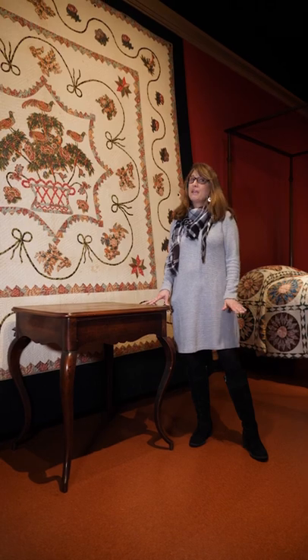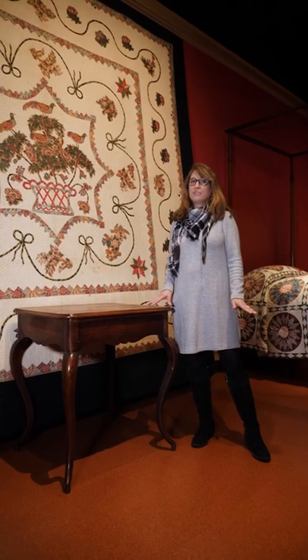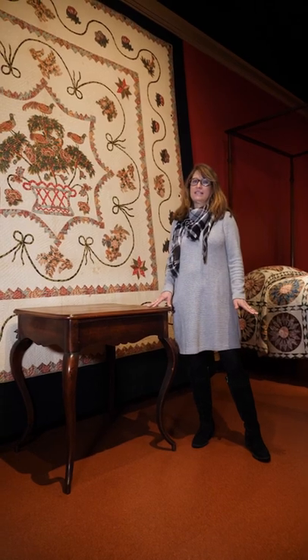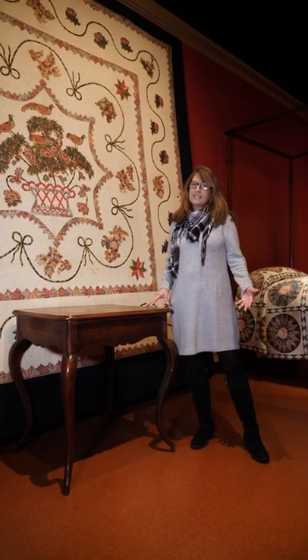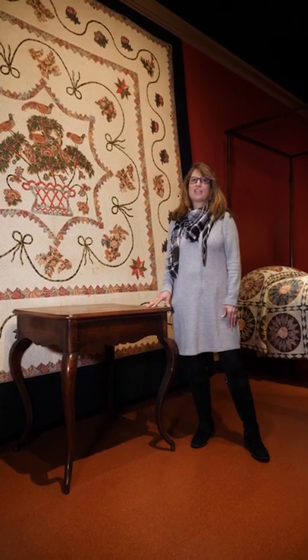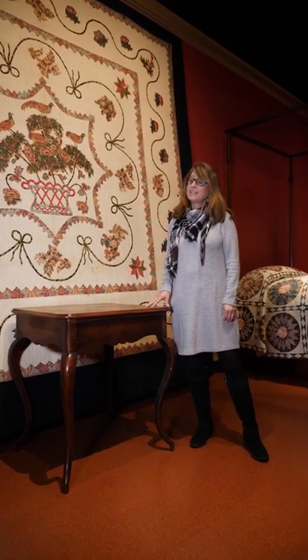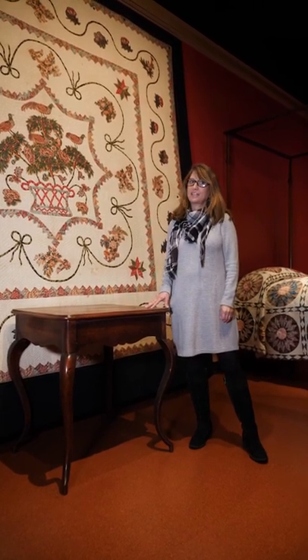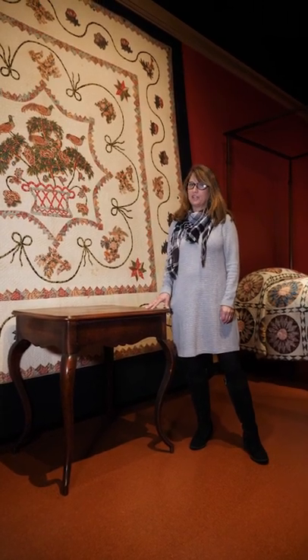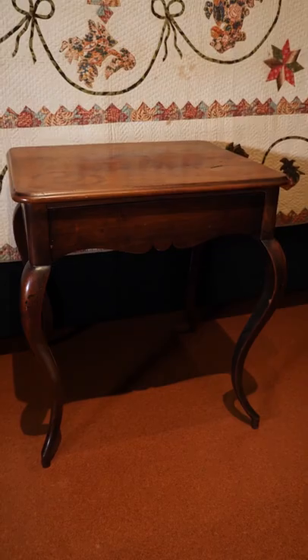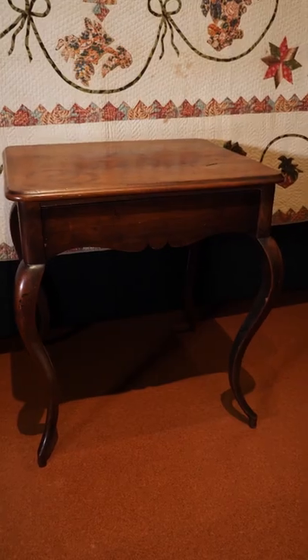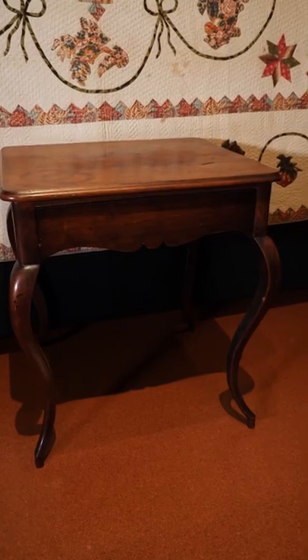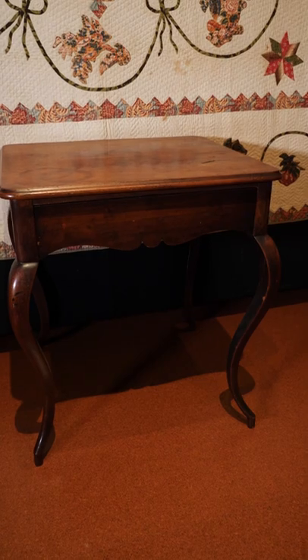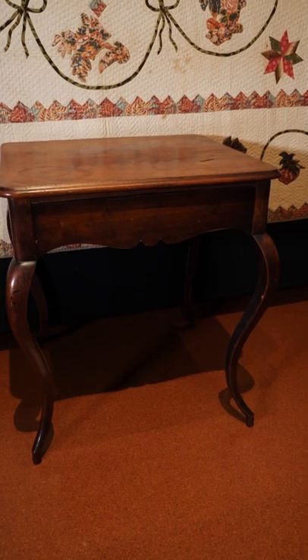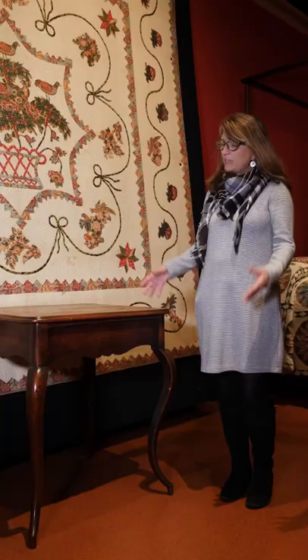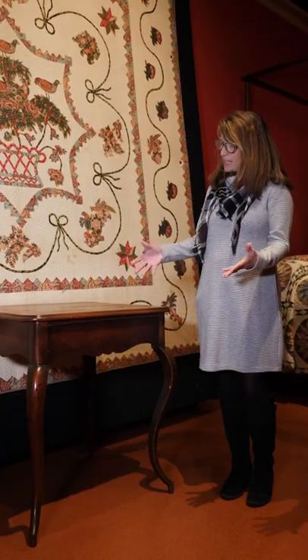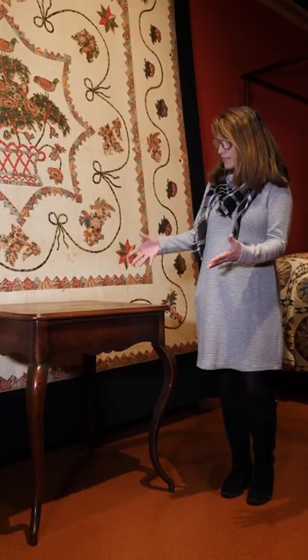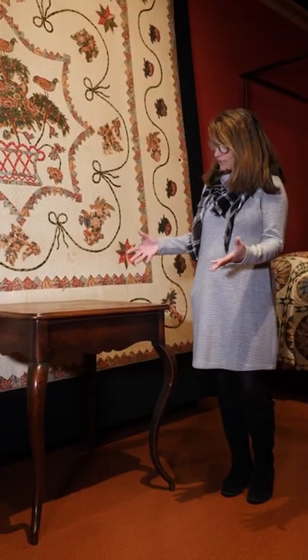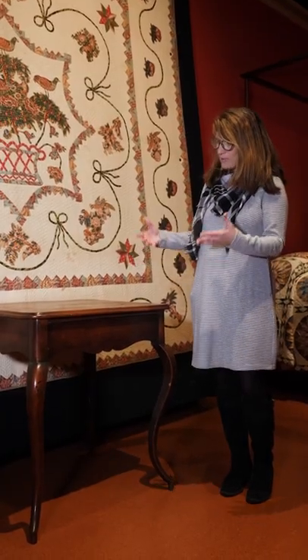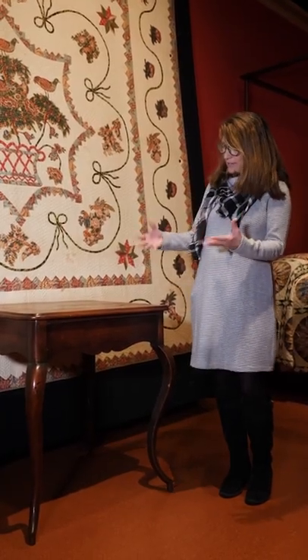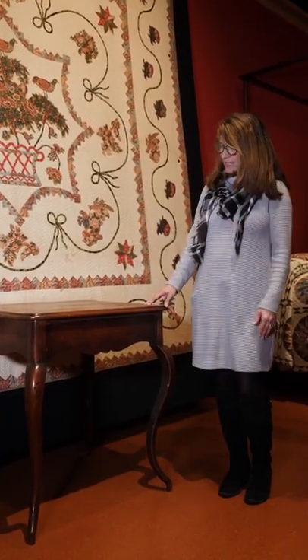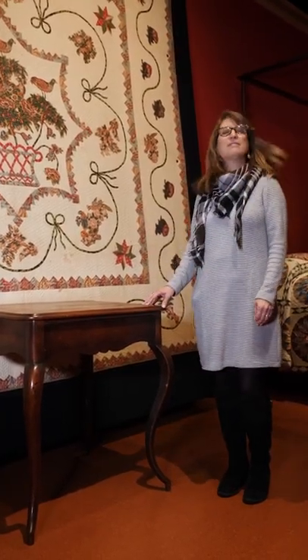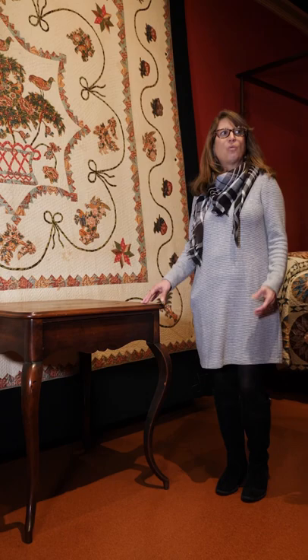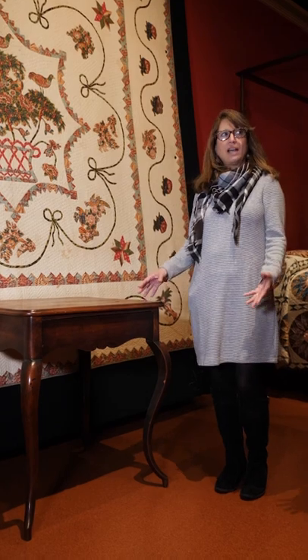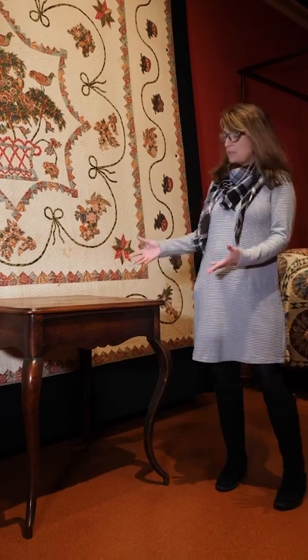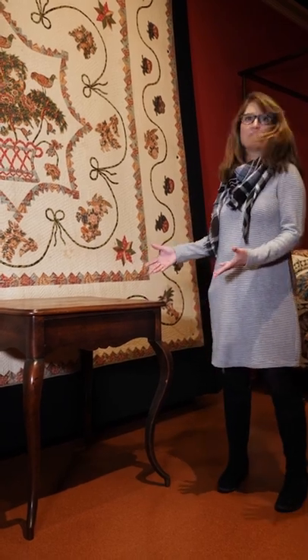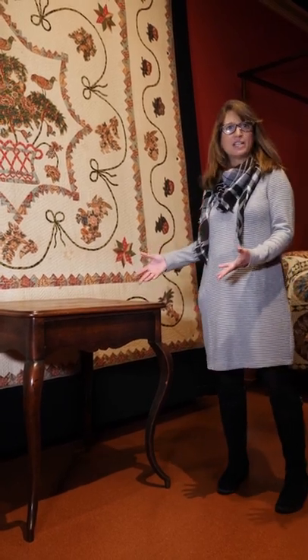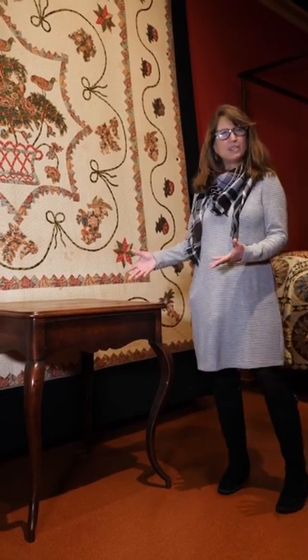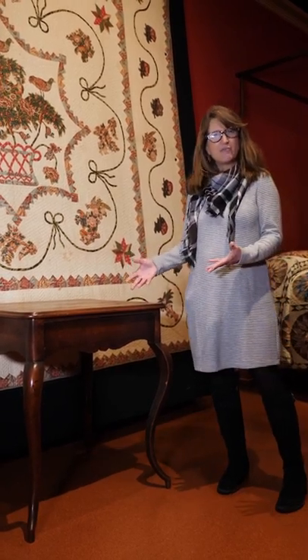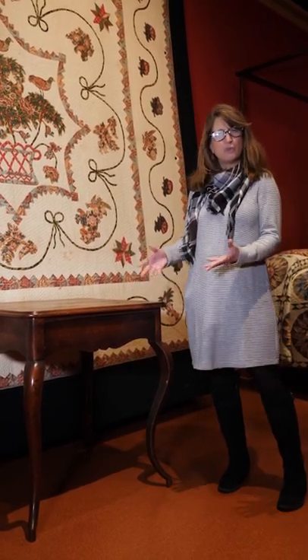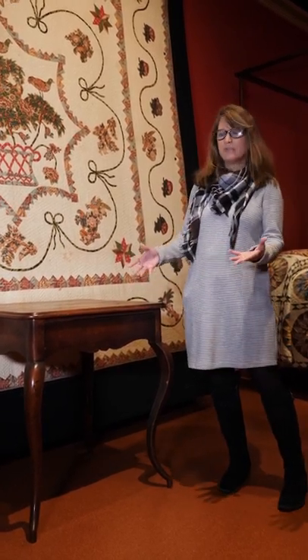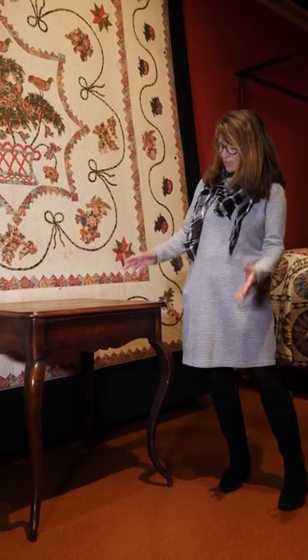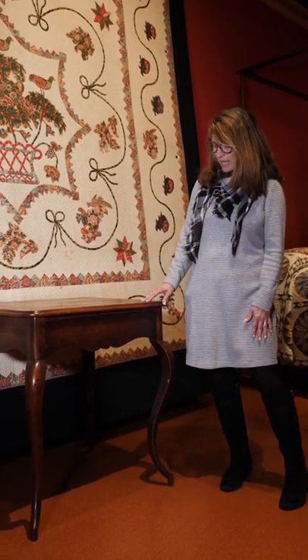One of my favorite pieces in the Mesda Textile Gallery is not a textile at all — it's this really sweet little sewing table. When it first came into the collection, I was really interested to find out why this piece was considered a sewing table. It really doesn't follow the form of a lot of the other ones we have.